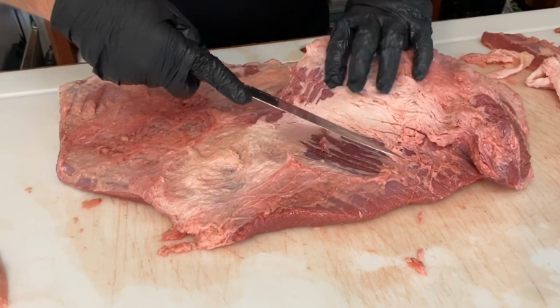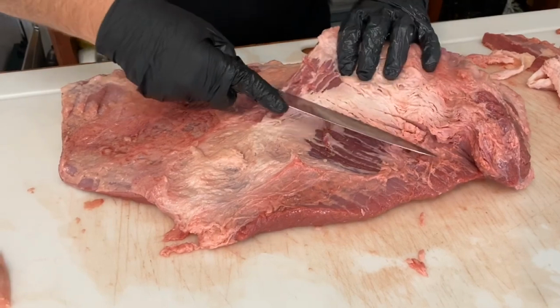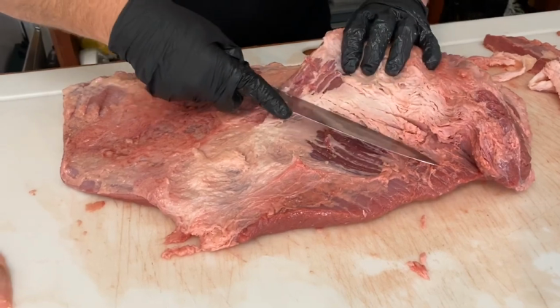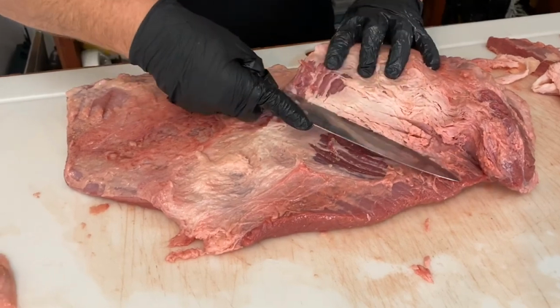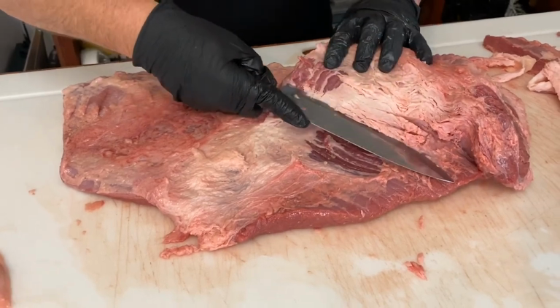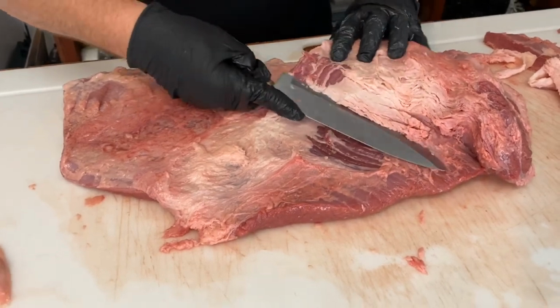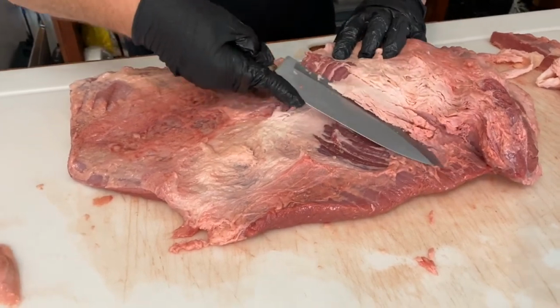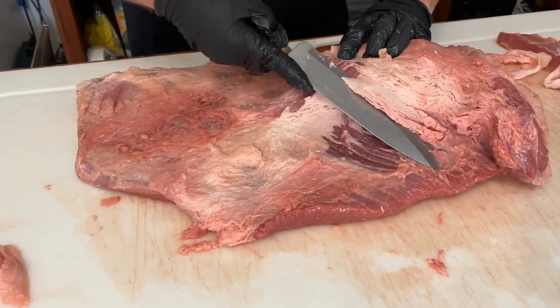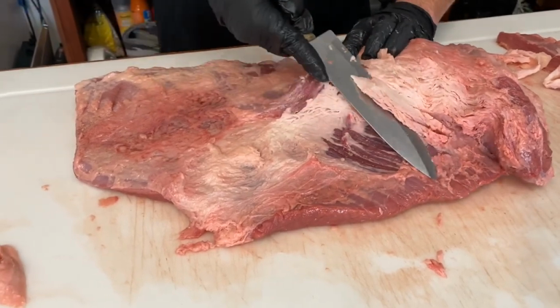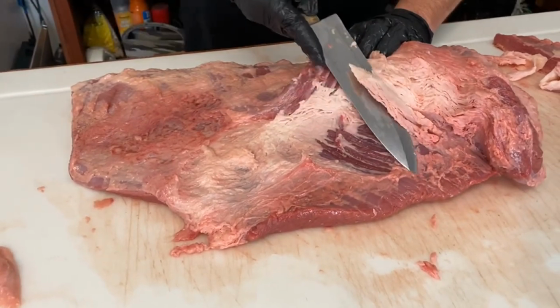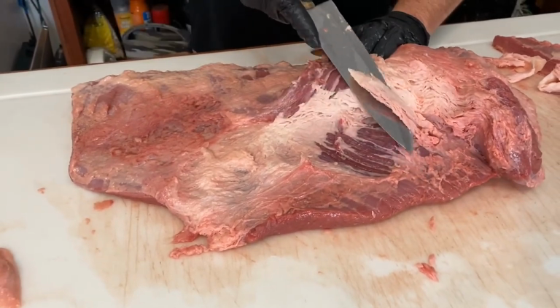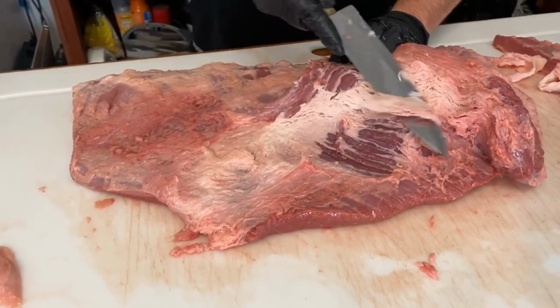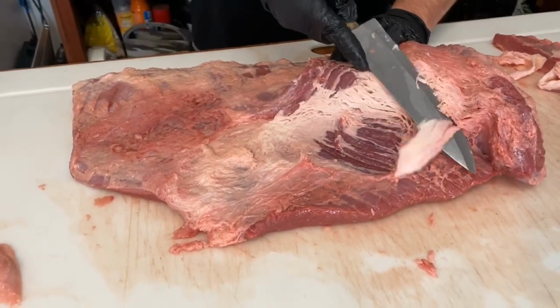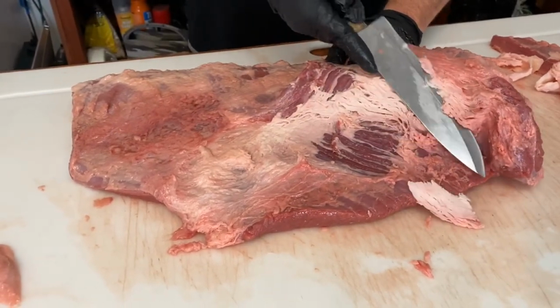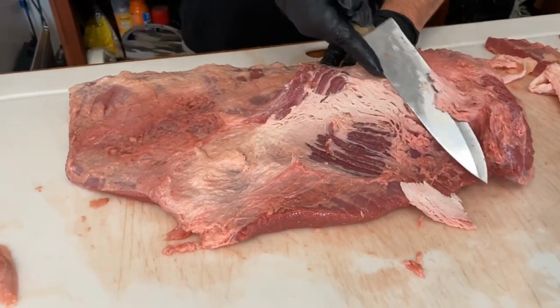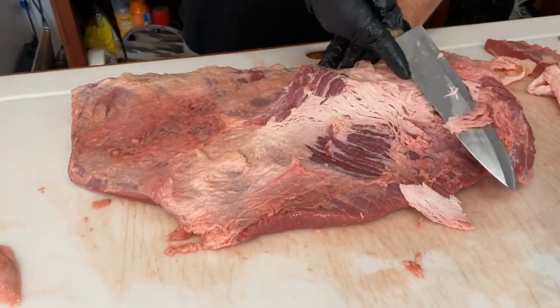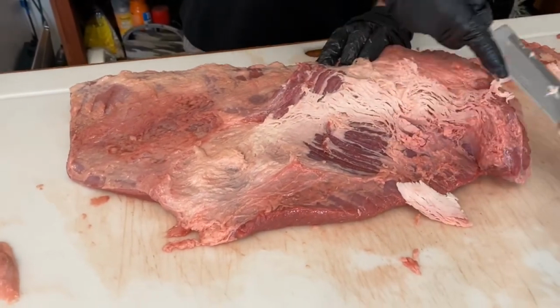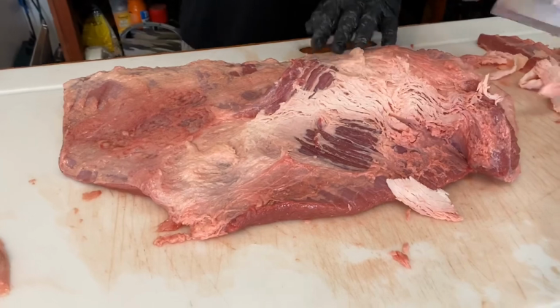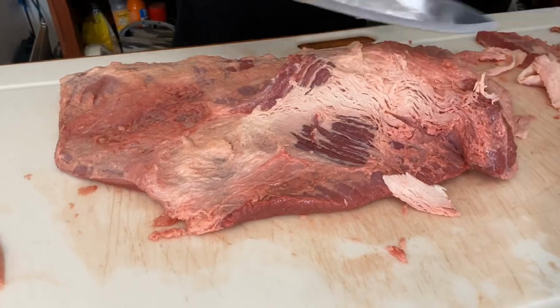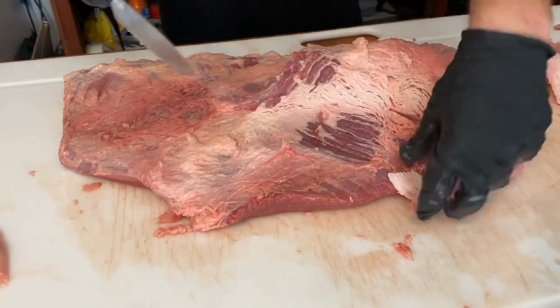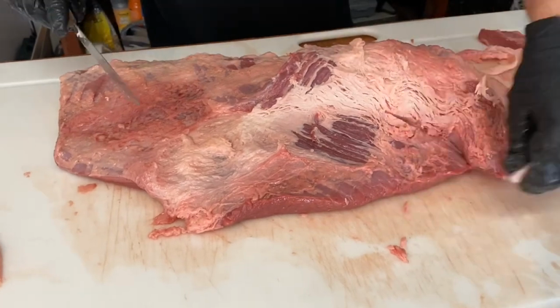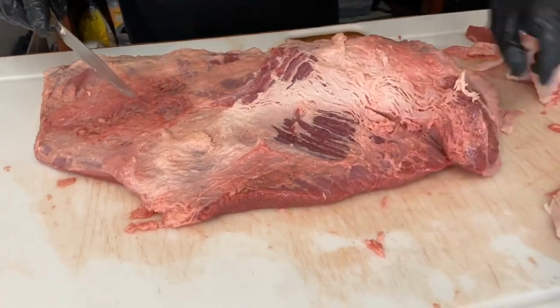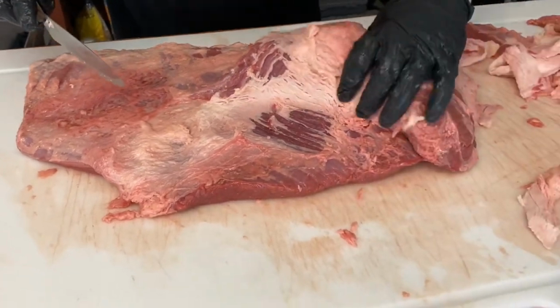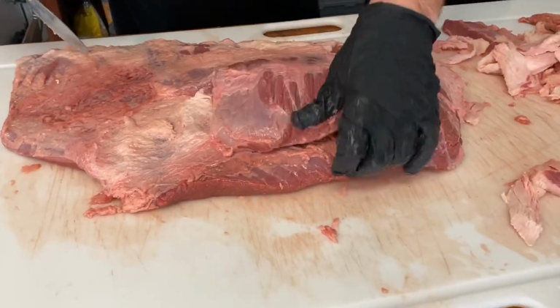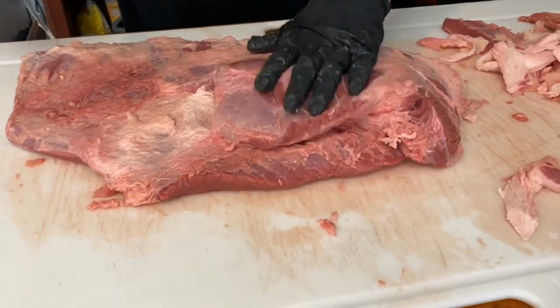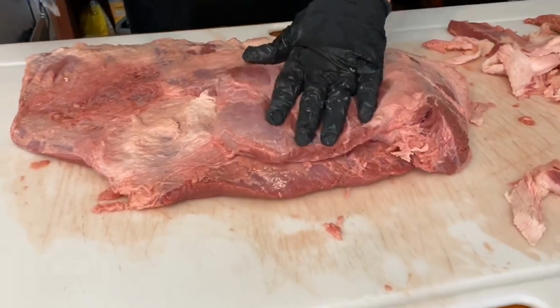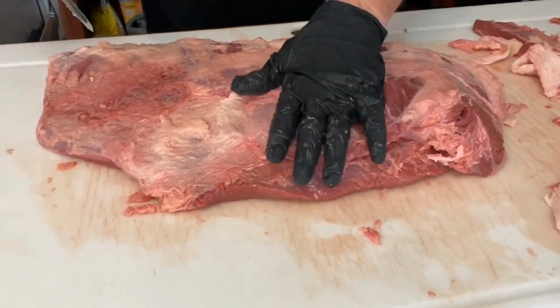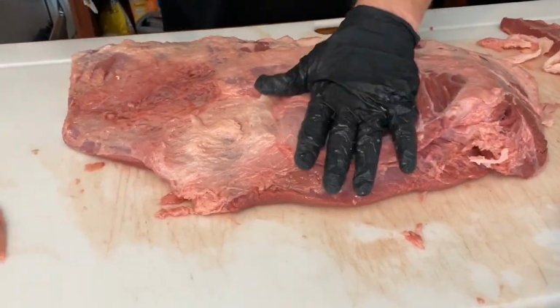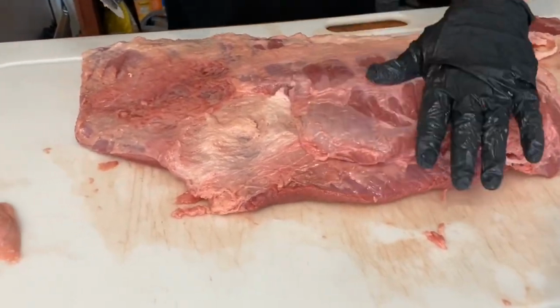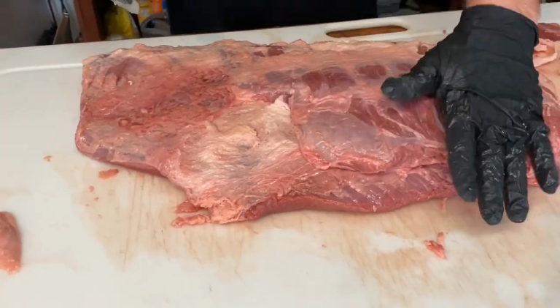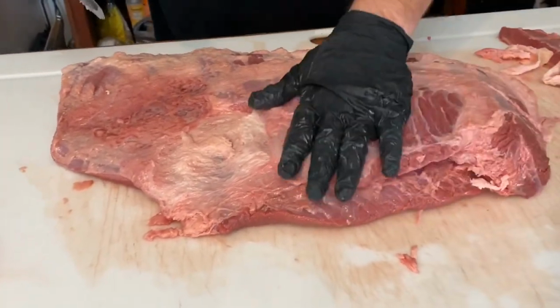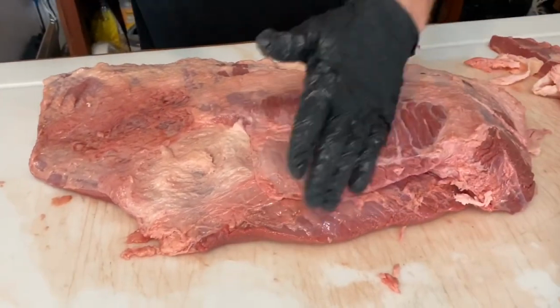There's a little bit more fat here, and I'll fold this piece back over and it'll be good. If you keep going that way, that's how you separate the point from the flat — but we're not separating today.